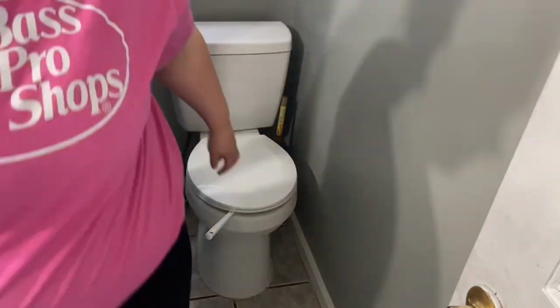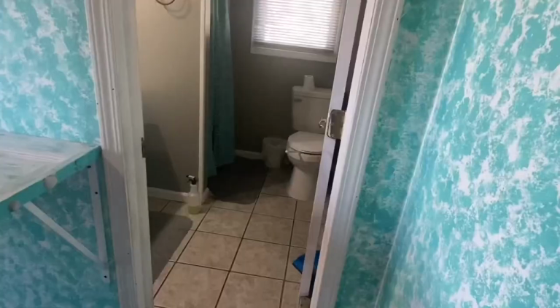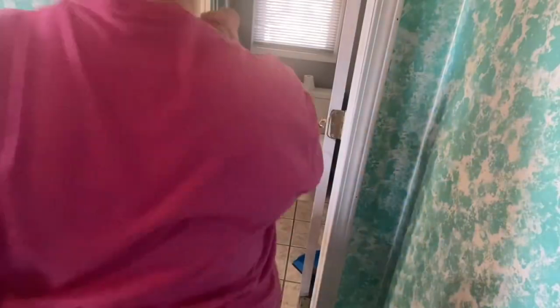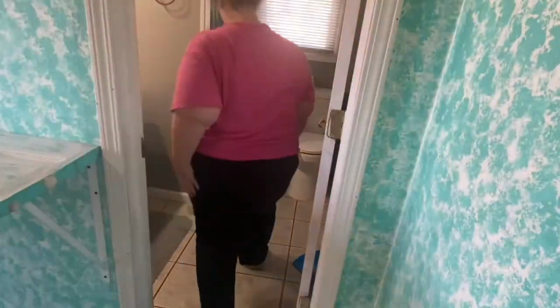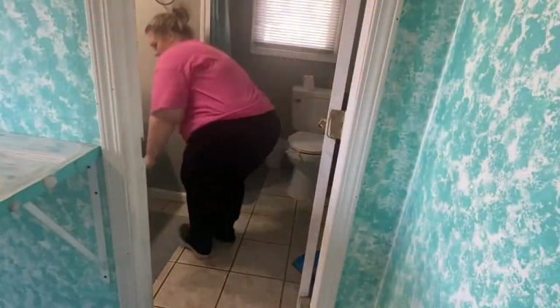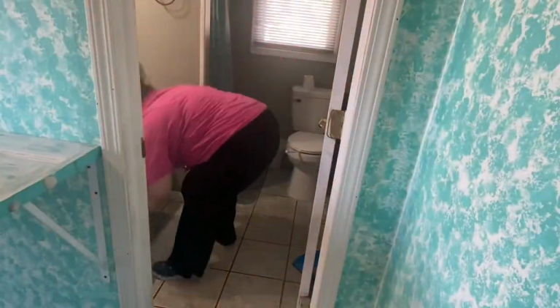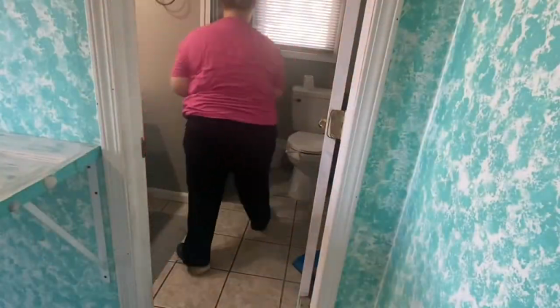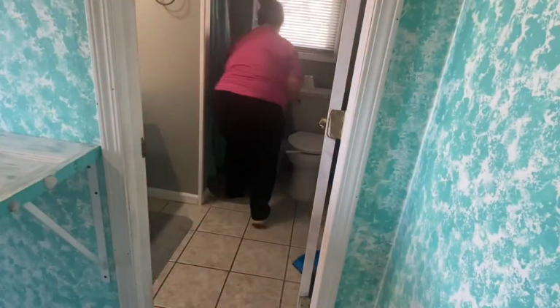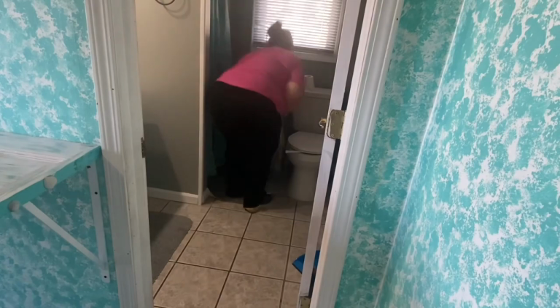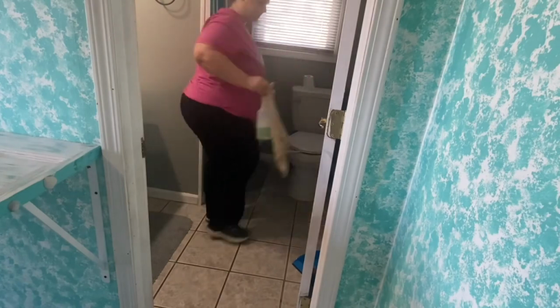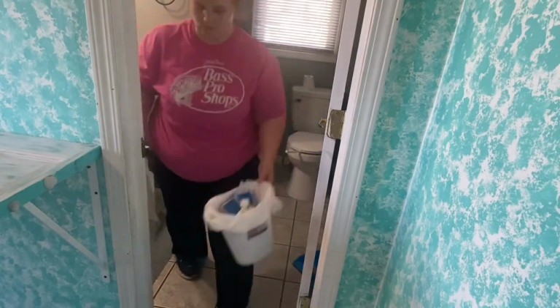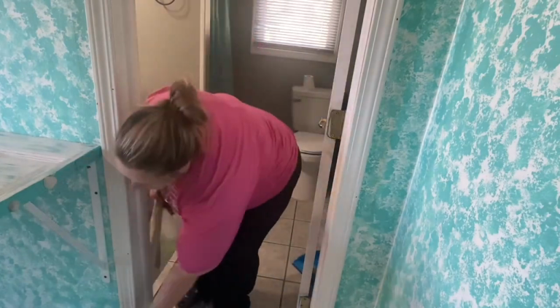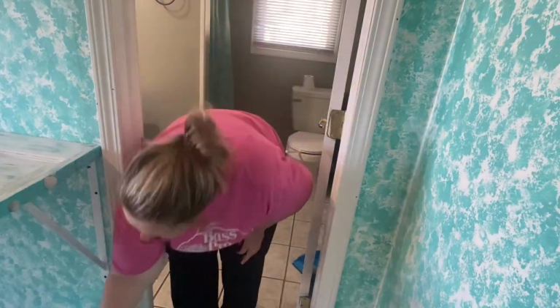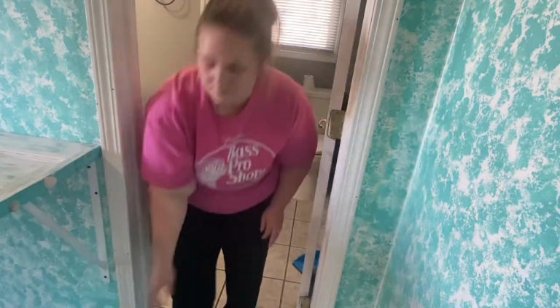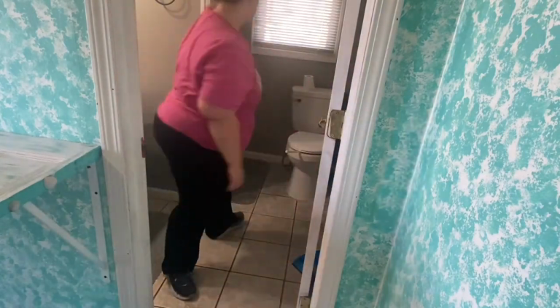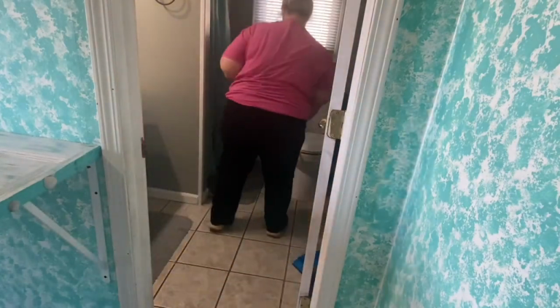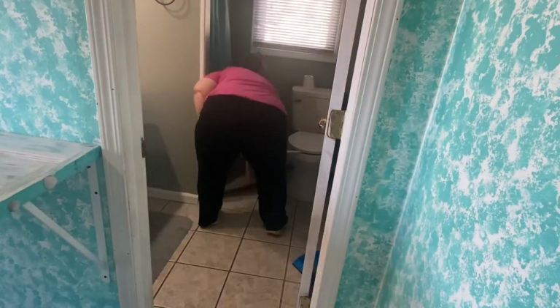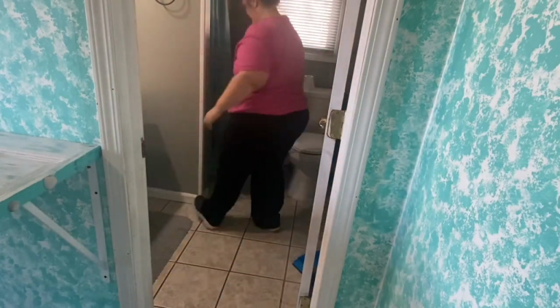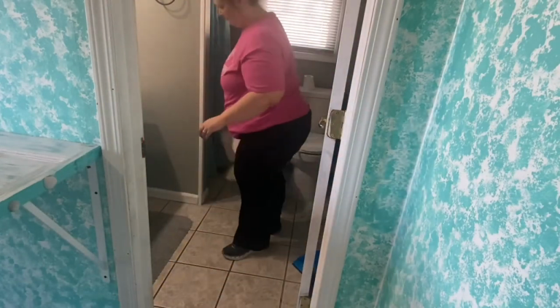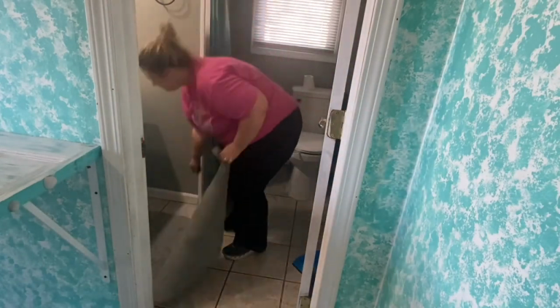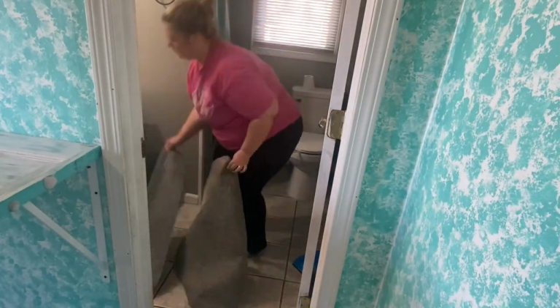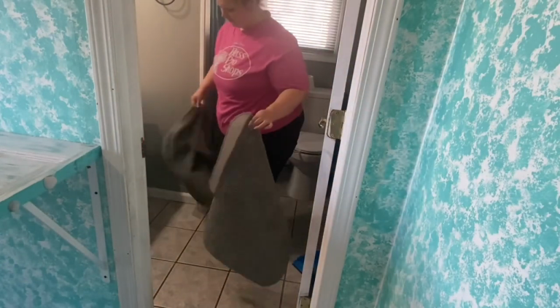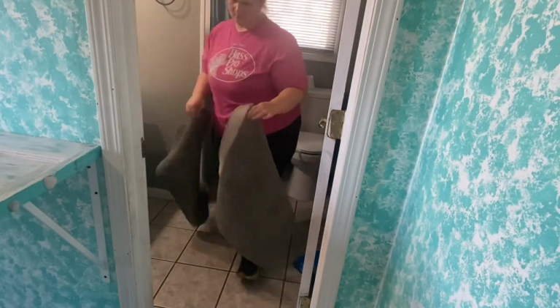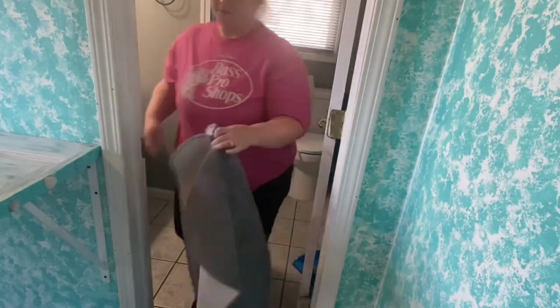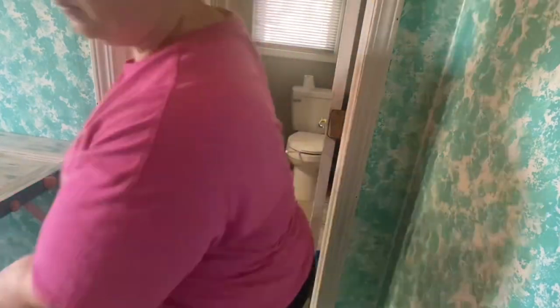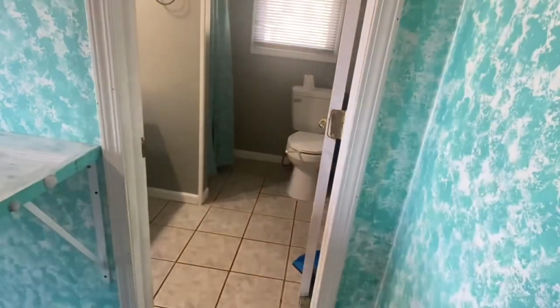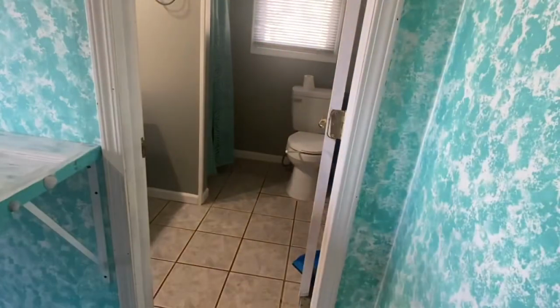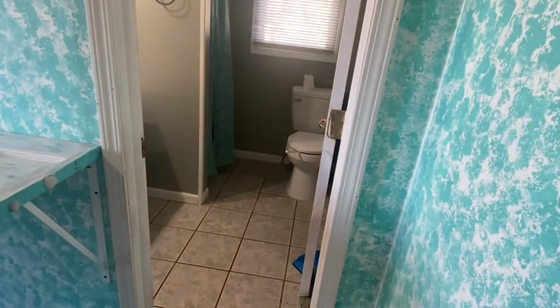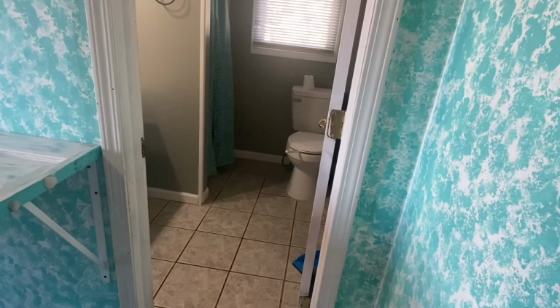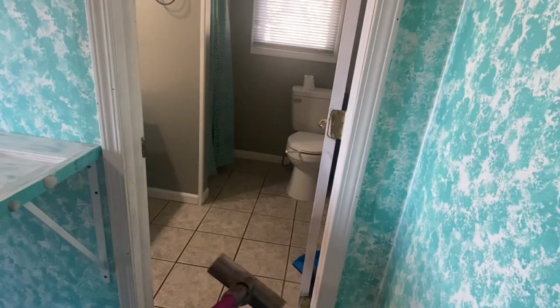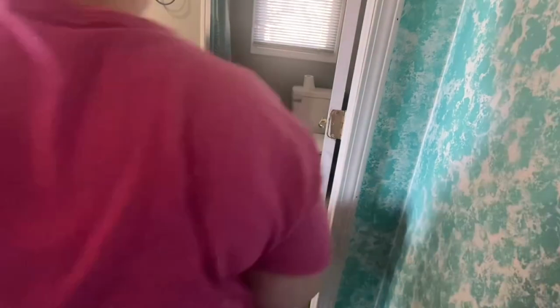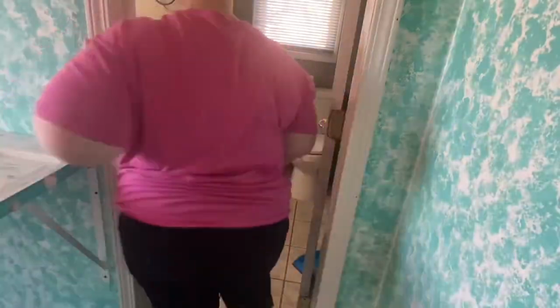Now I'm going to remove everything from the floors — the rugs, the trash can, all that good stuff — so that I can vacuum and mop in here and really make sure that everything is clean.